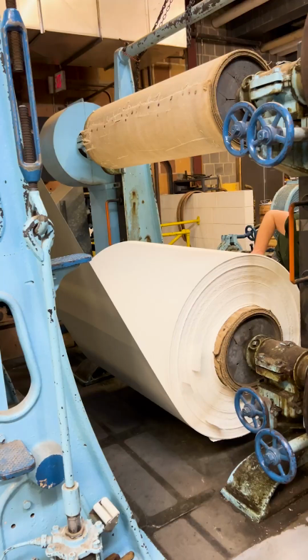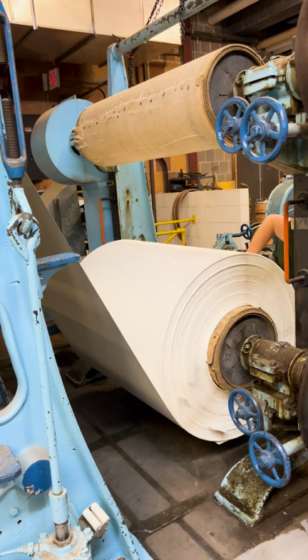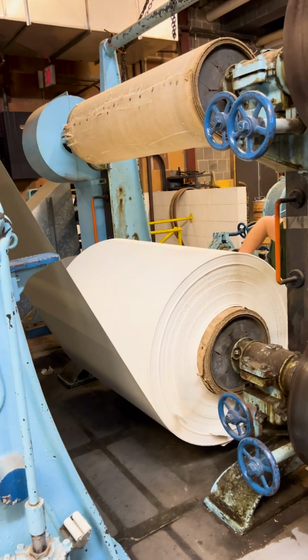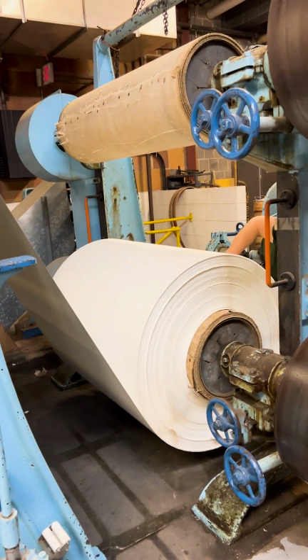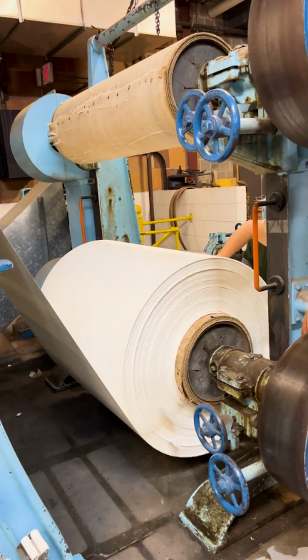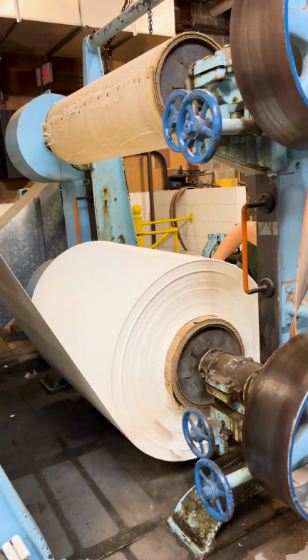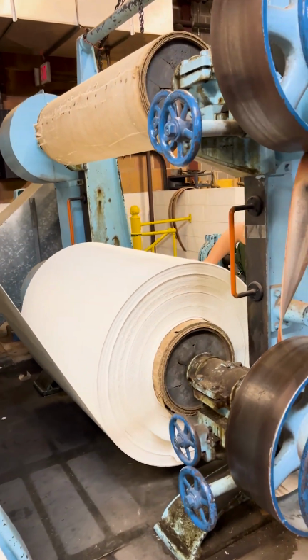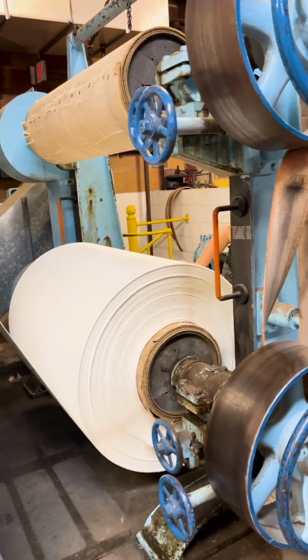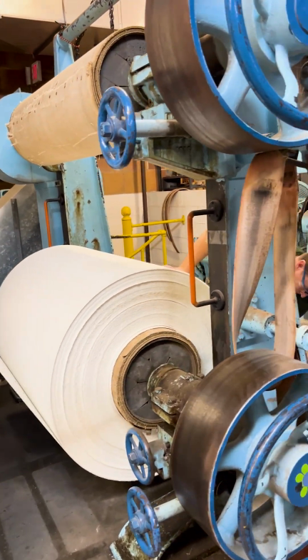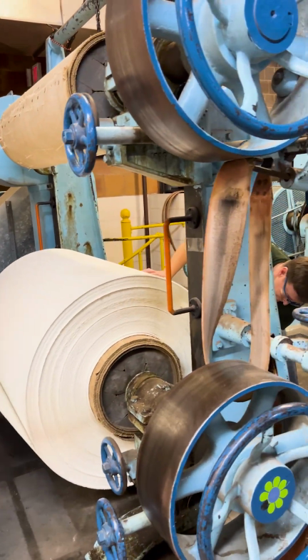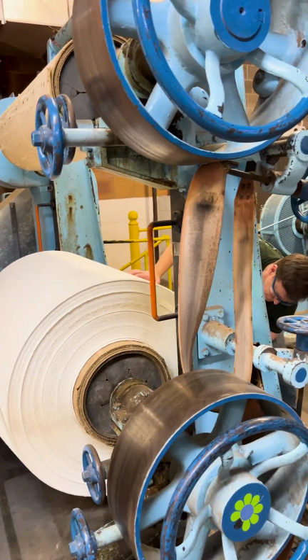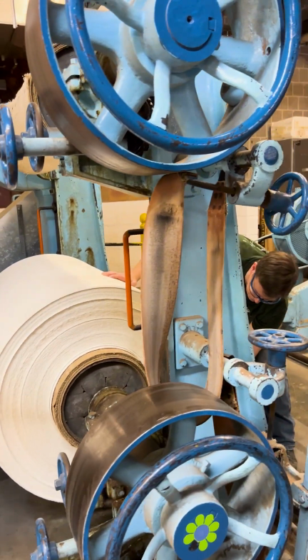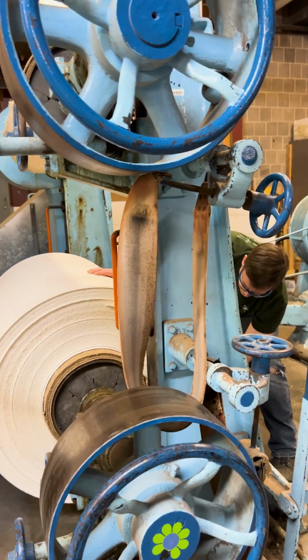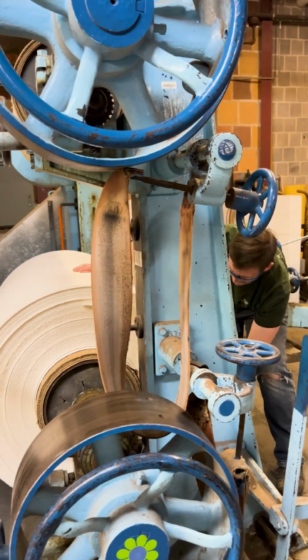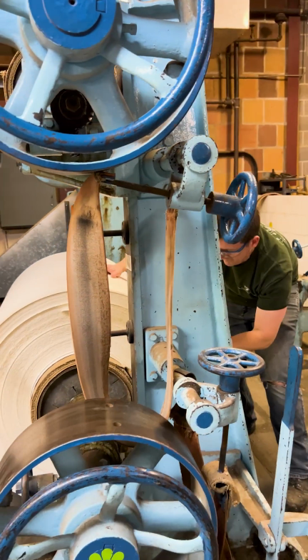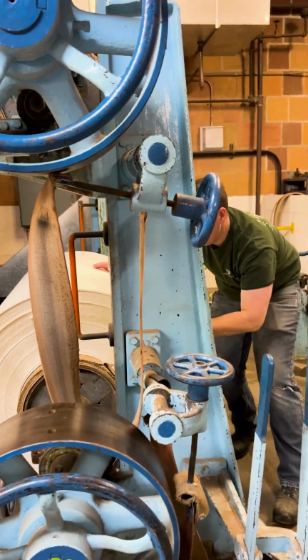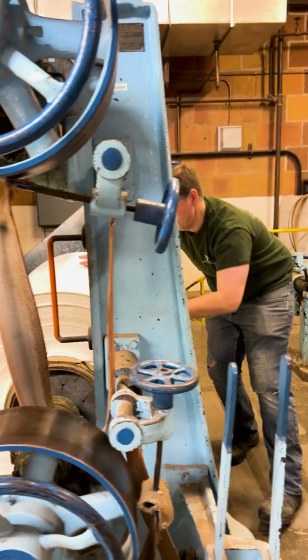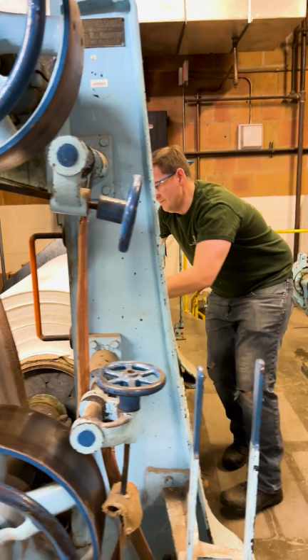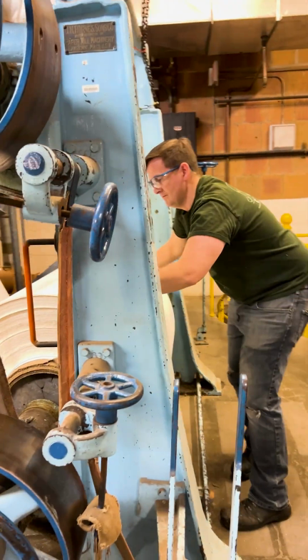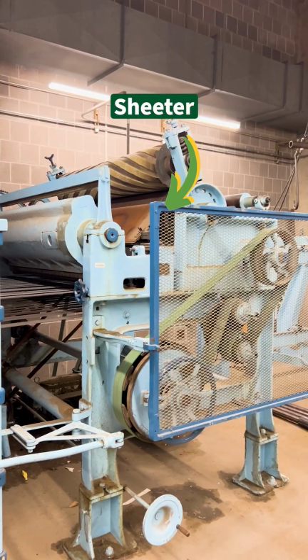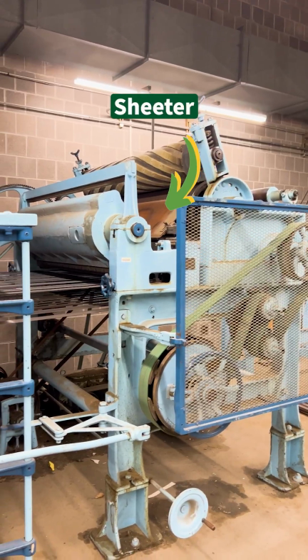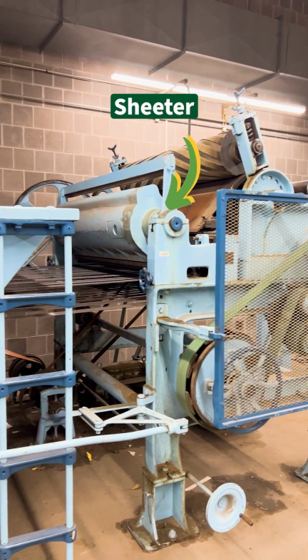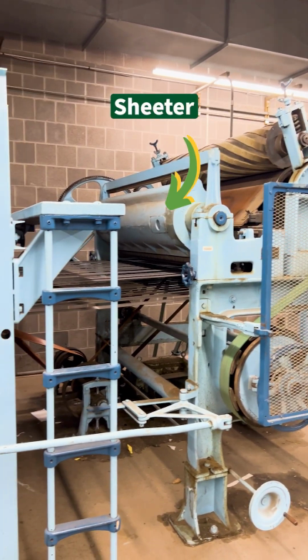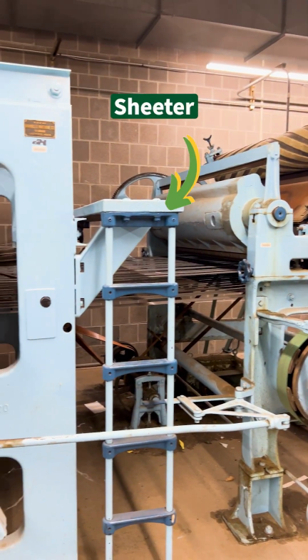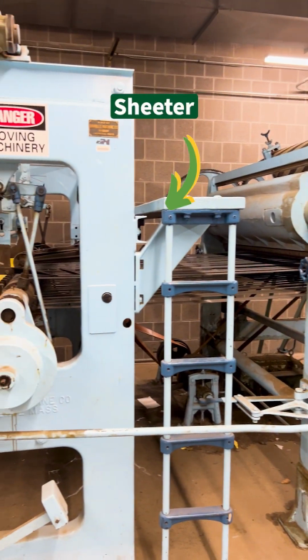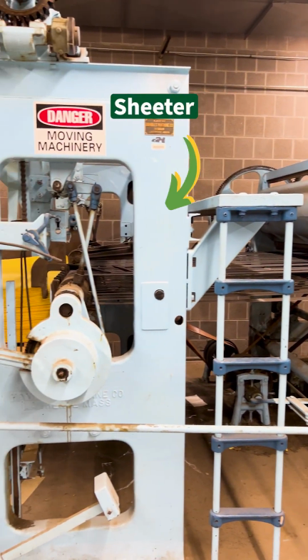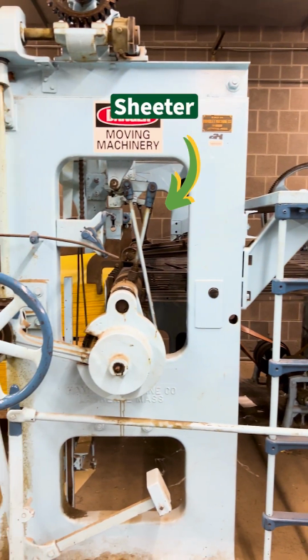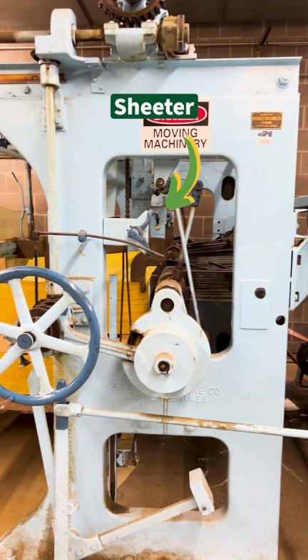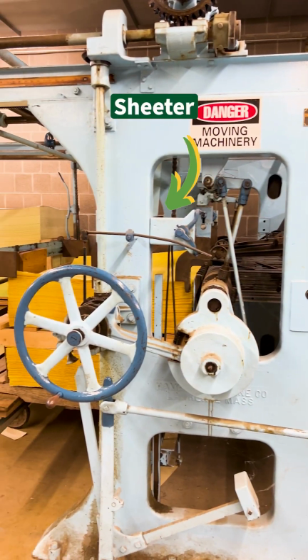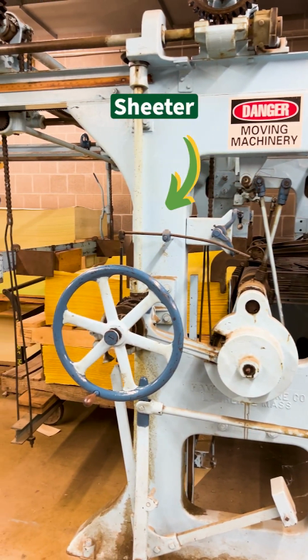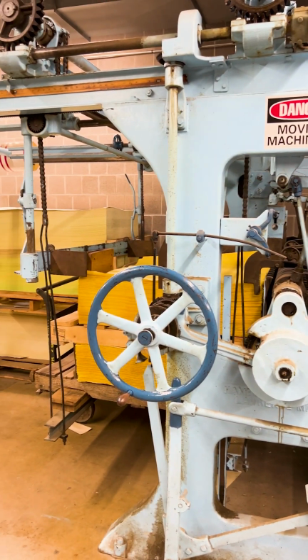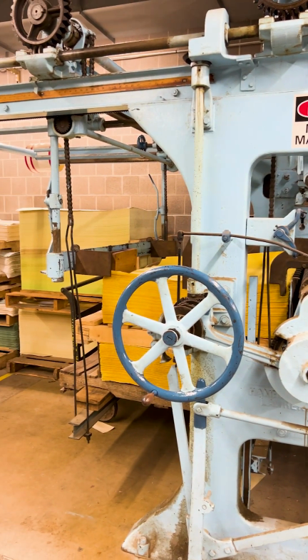Once dry, the paper is rolled up onto the parent reel at the end of the machine before being sent for cutting. We have a sheeter, which cuts the paper into large sheets, and a guillotine cutter, which further cuts the sheets down to size.